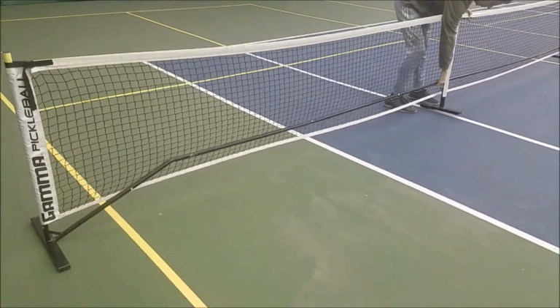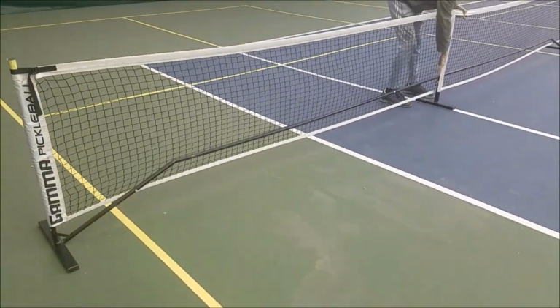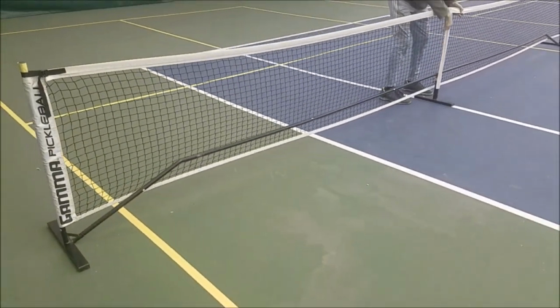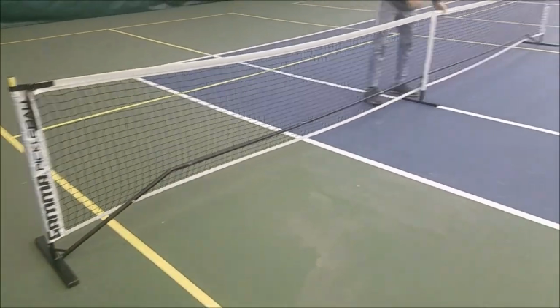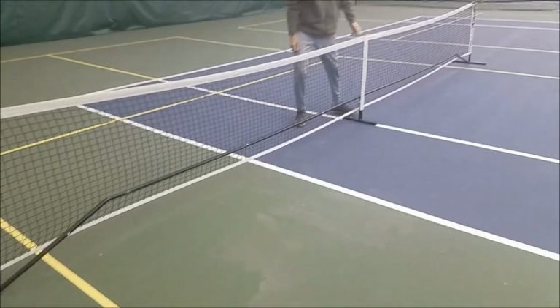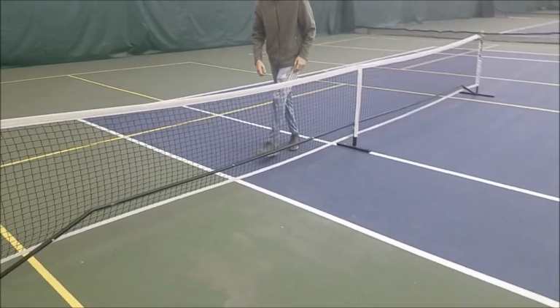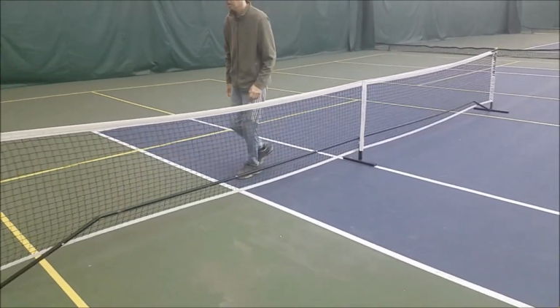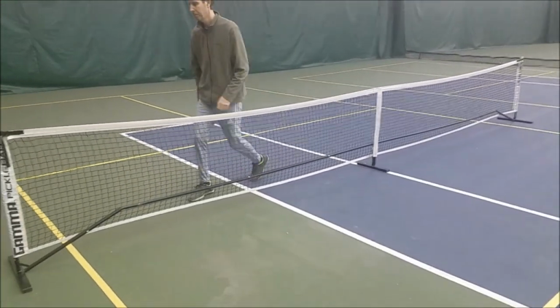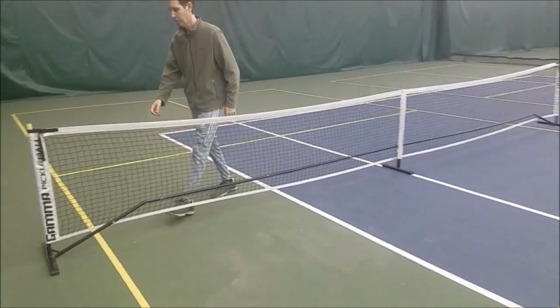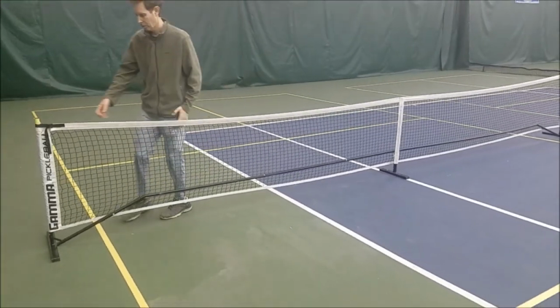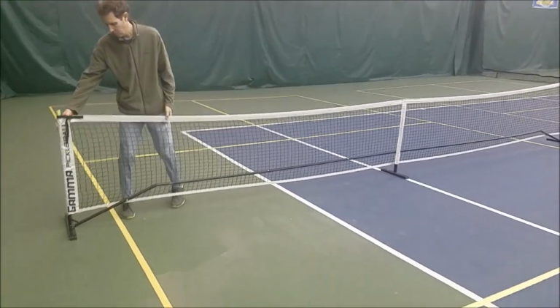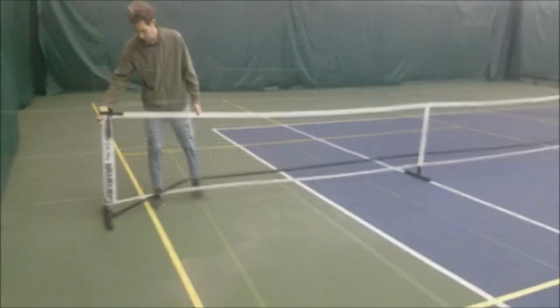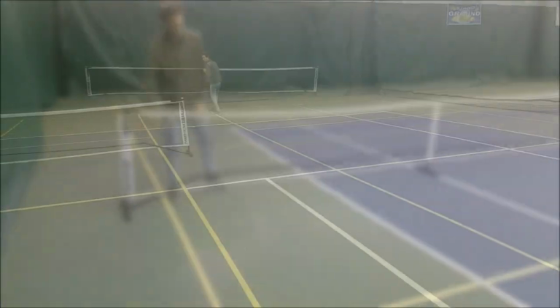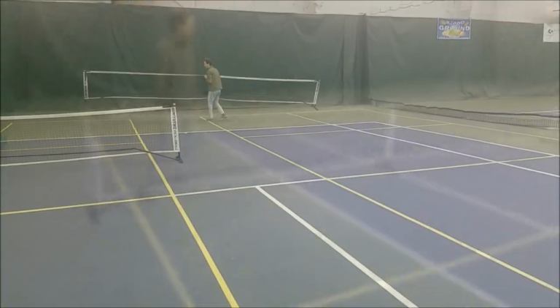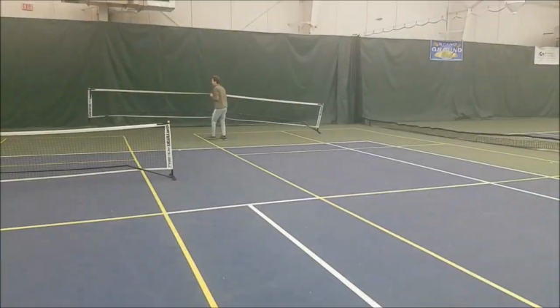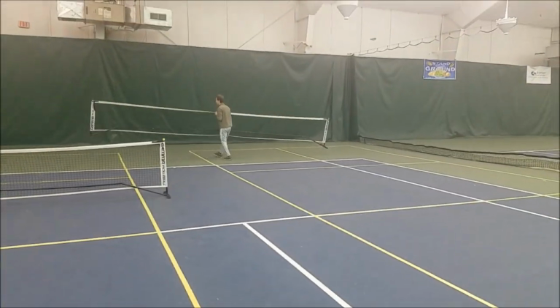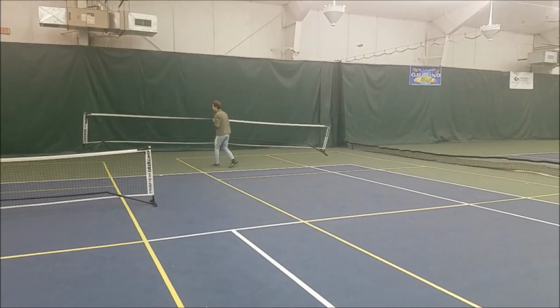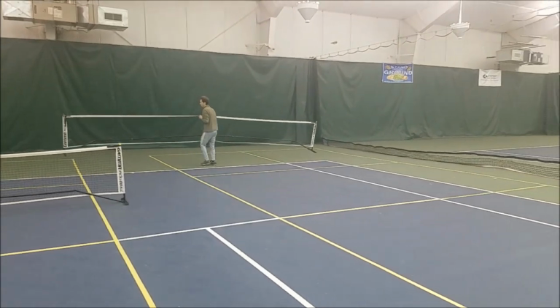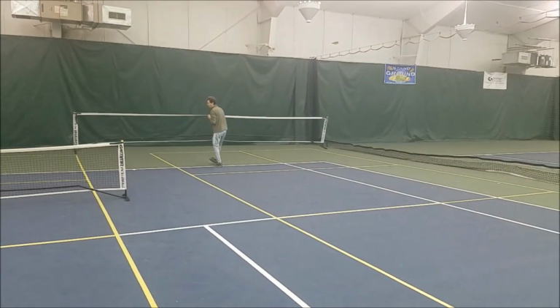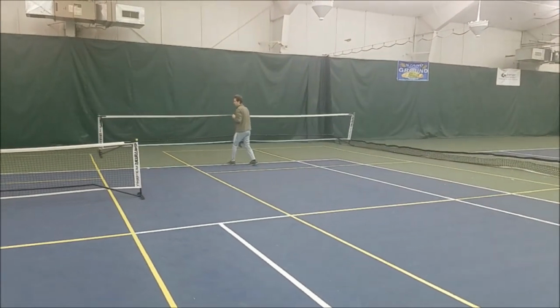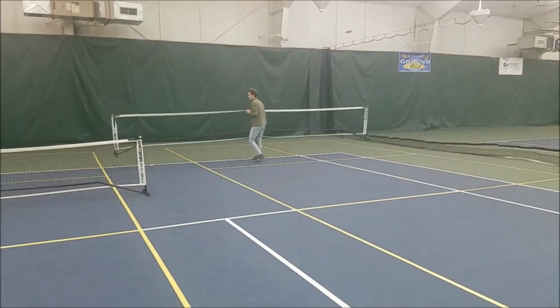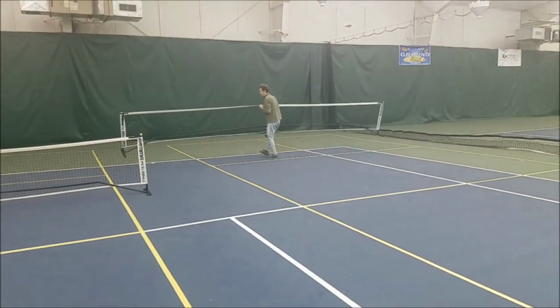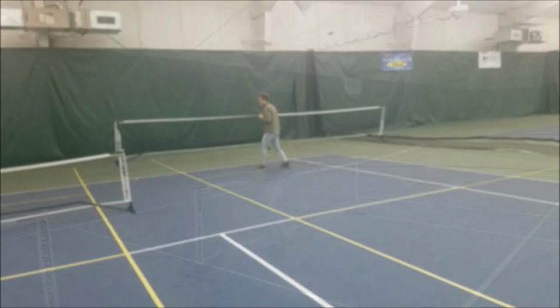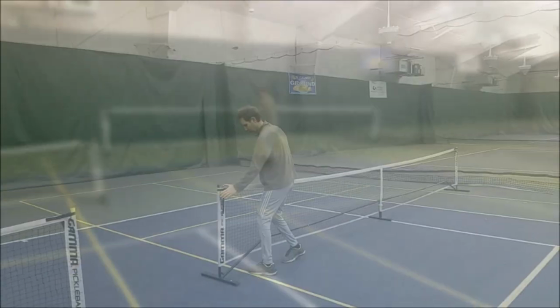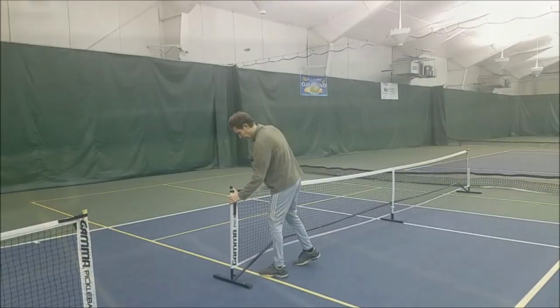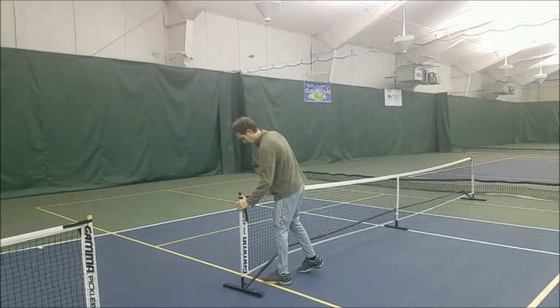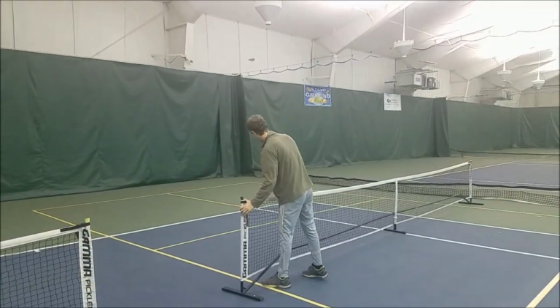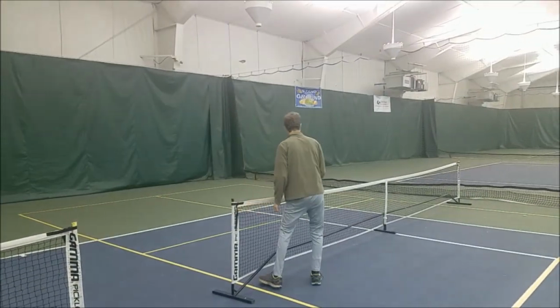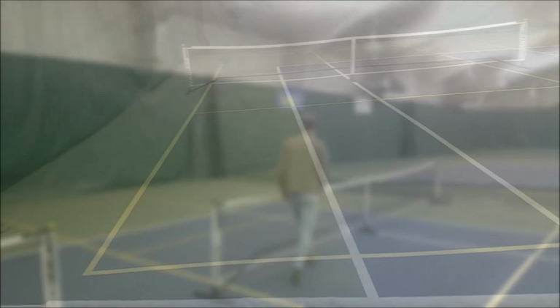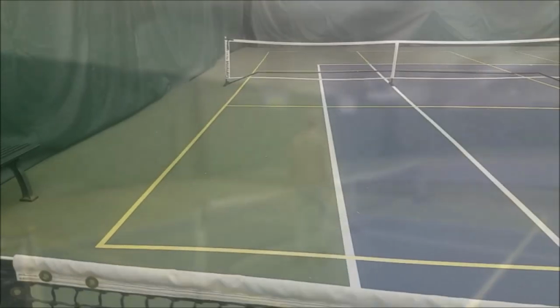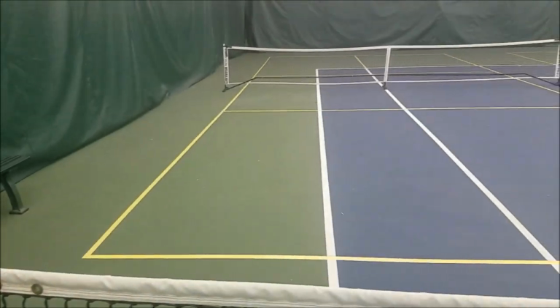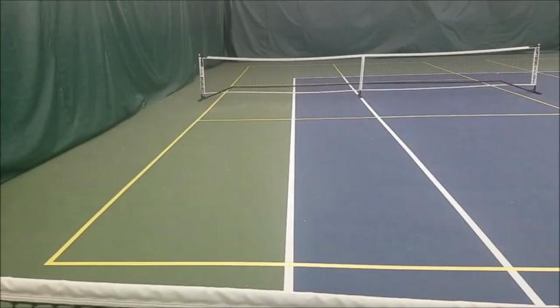The pickleball net is positioned twenty-eight feet from the tennis net. So how much time do you allocate to do the taping? Roughly ten minutes per court.